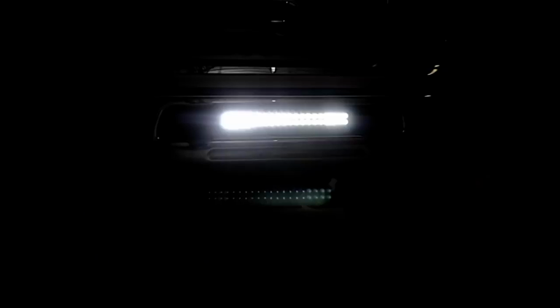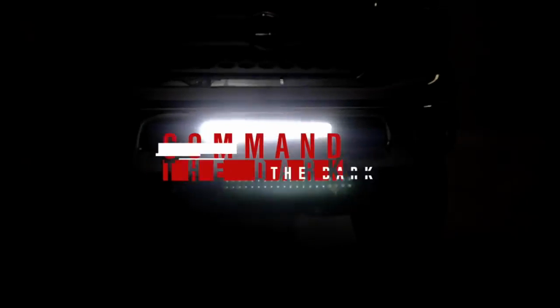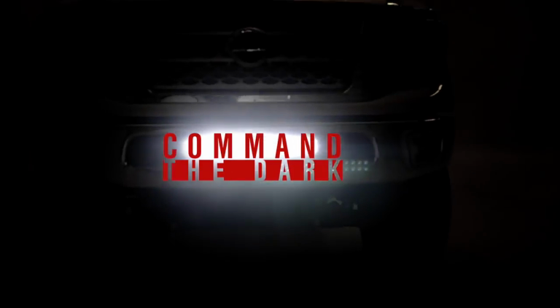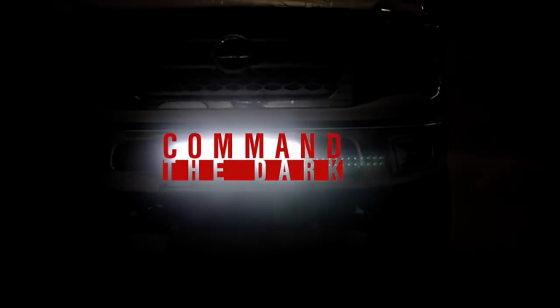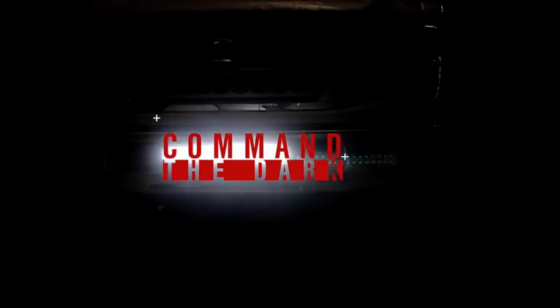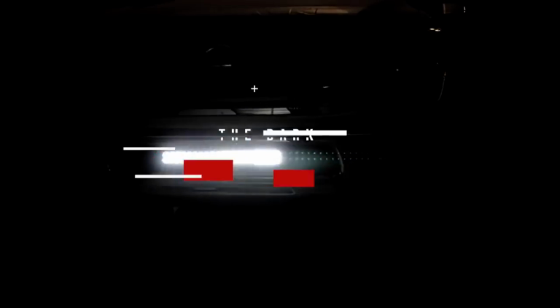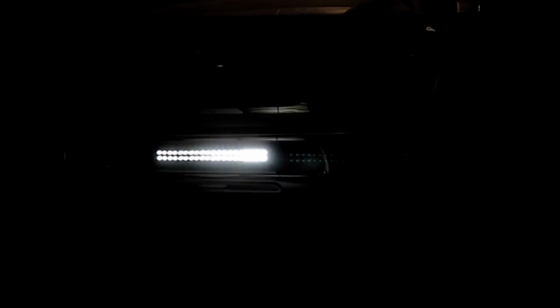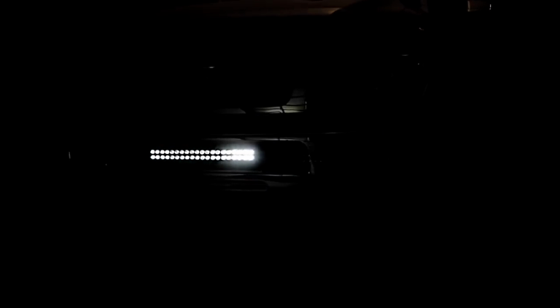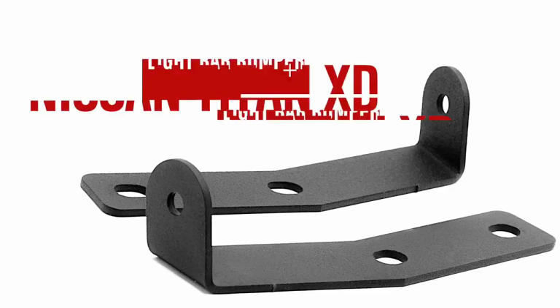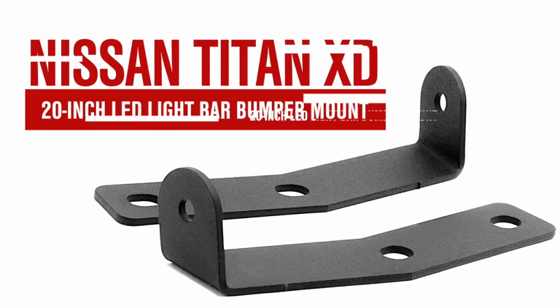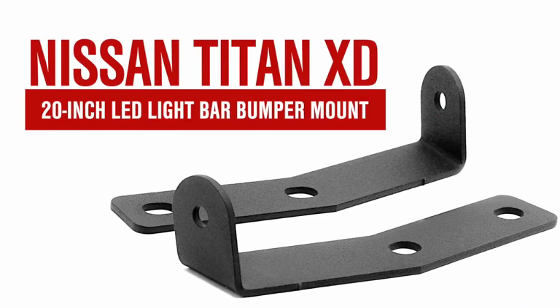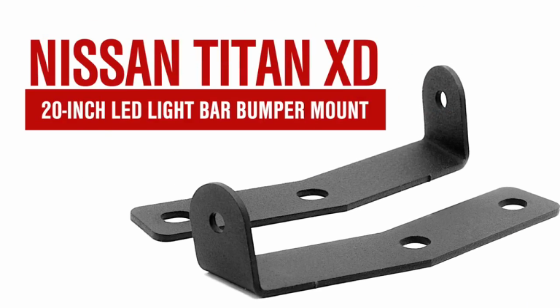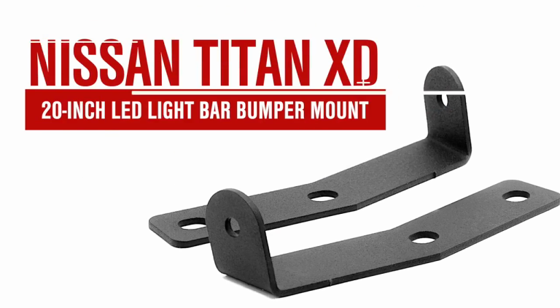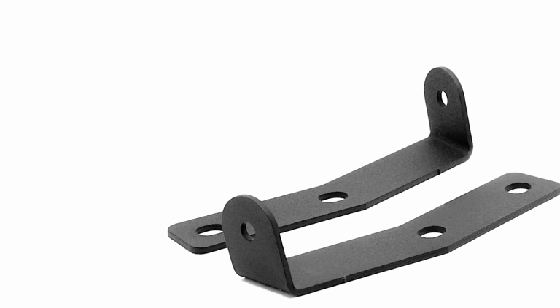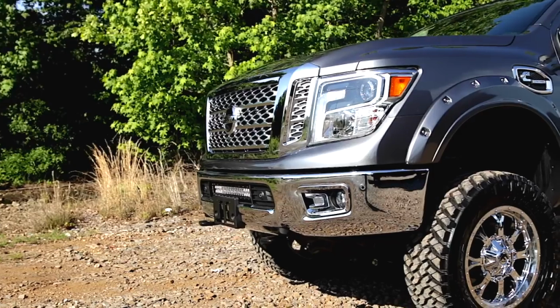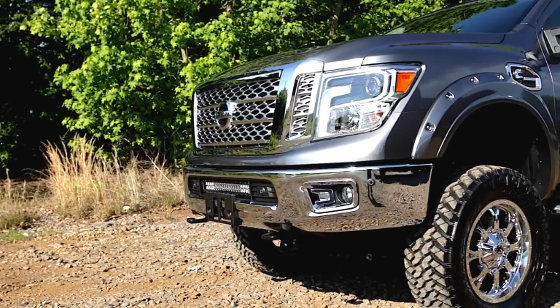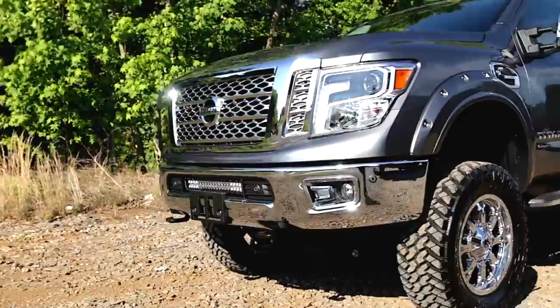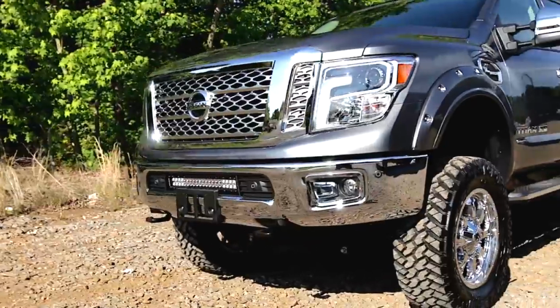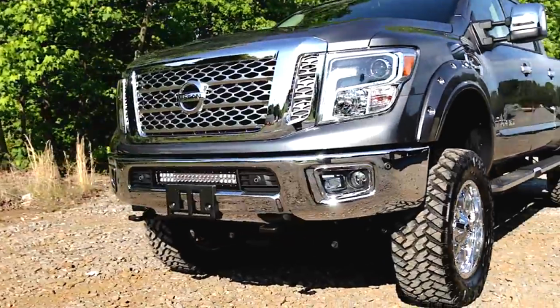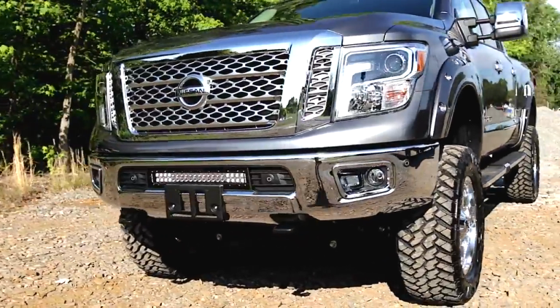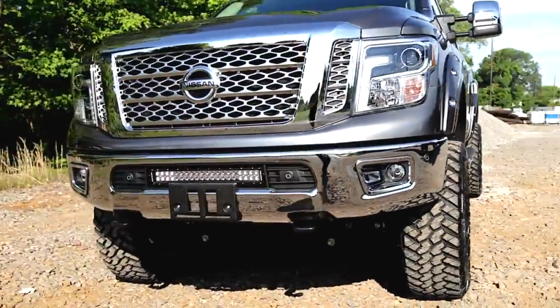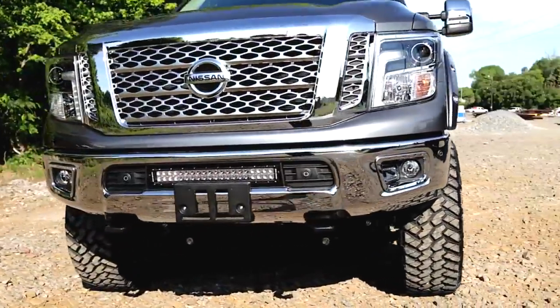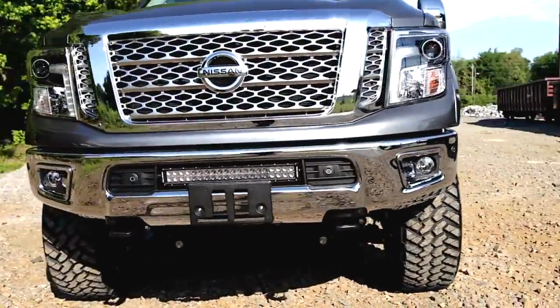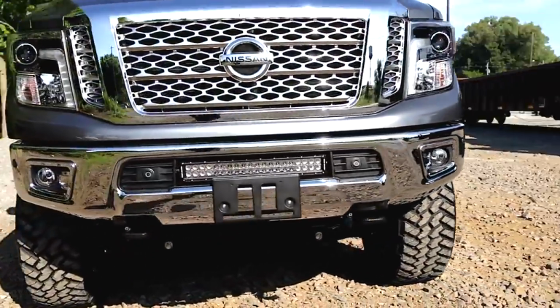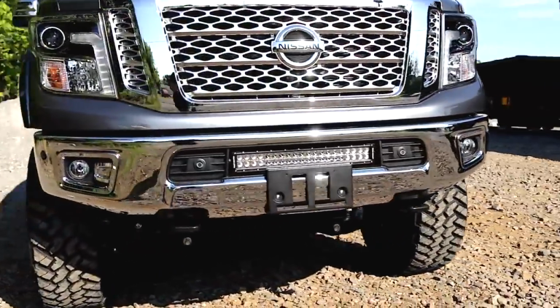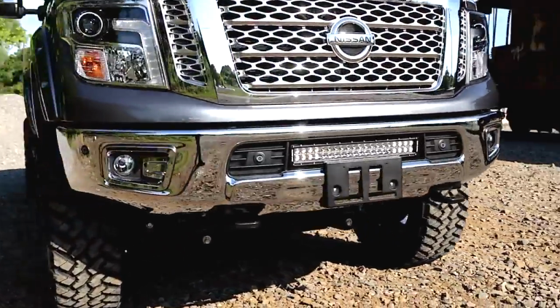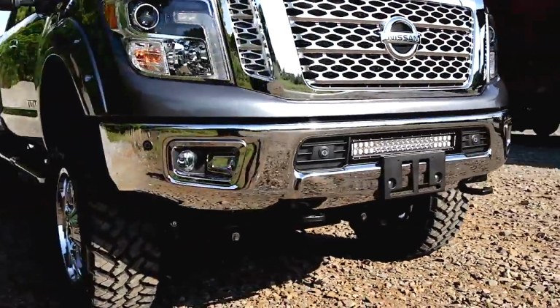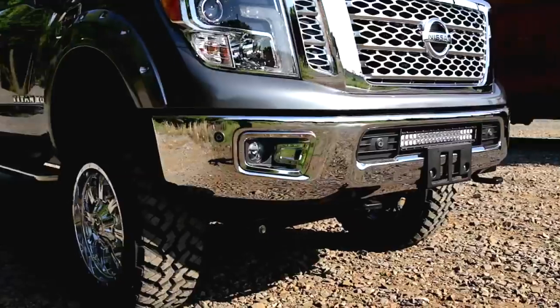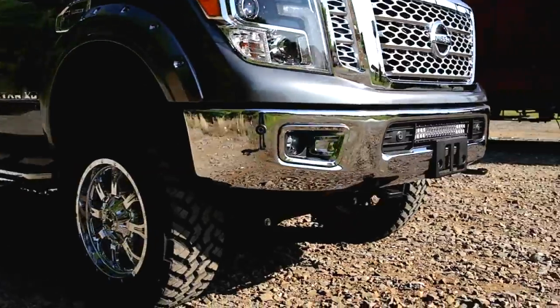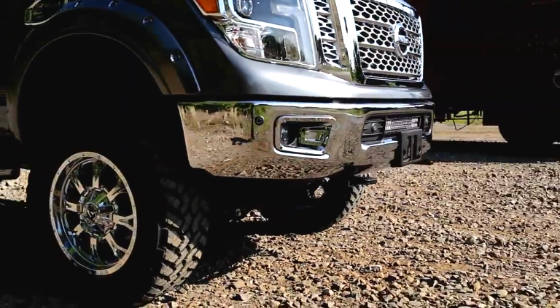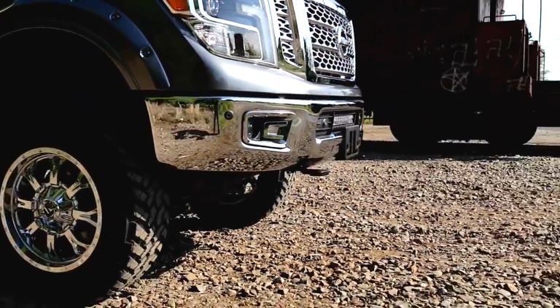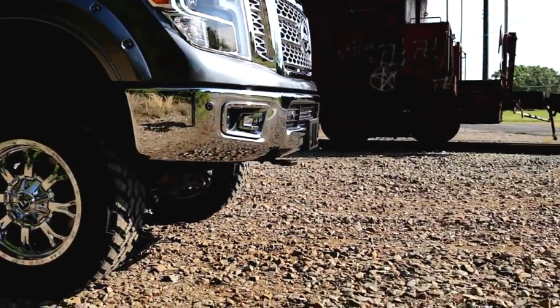Bring LED power to your Titan XD with Rough Country's 20-inch LED Light Bar Bumper Mount Kit. This mounting solution allows you to easily install a 20-inch LED light bar in the factory bumper recess on your Nissan Titan XD.